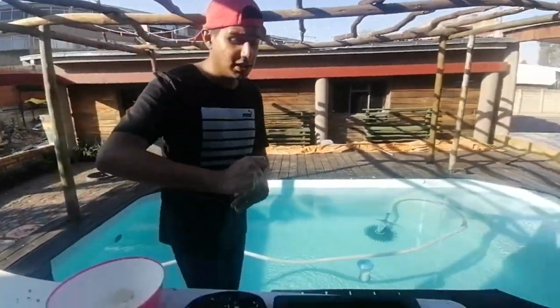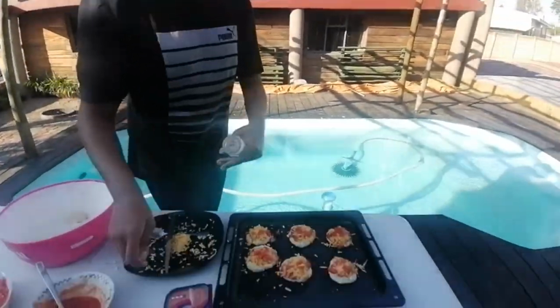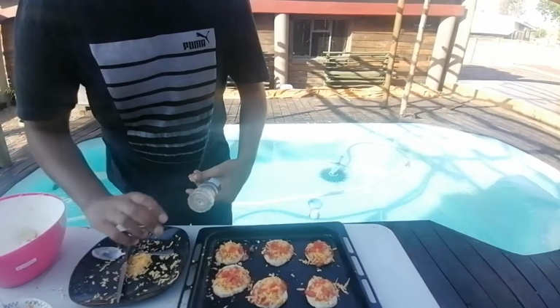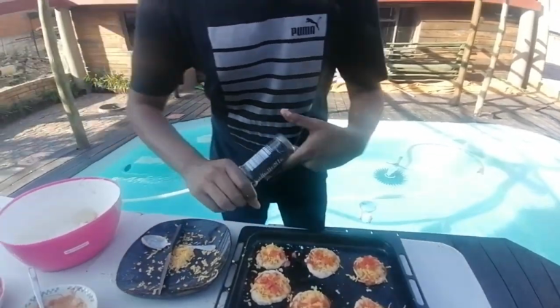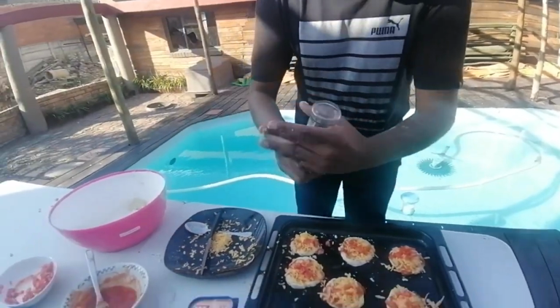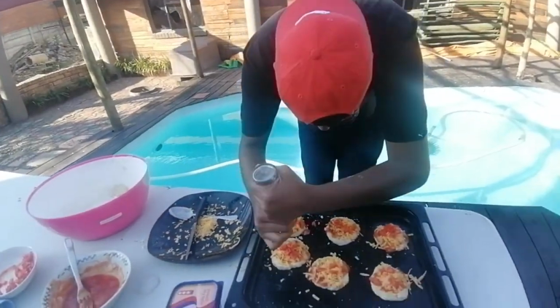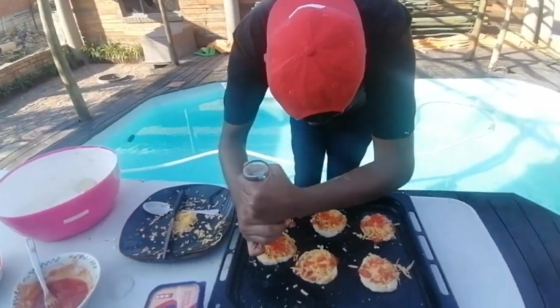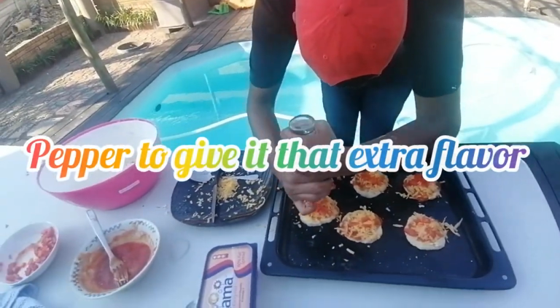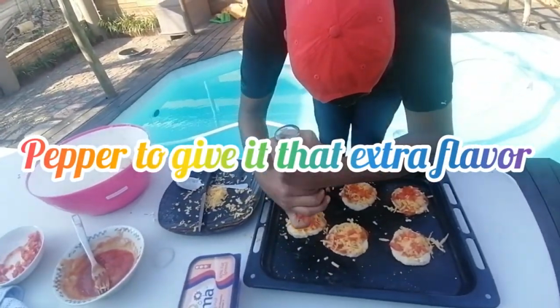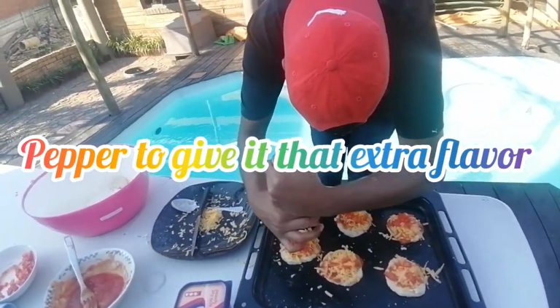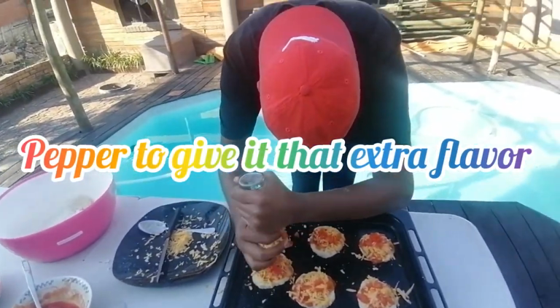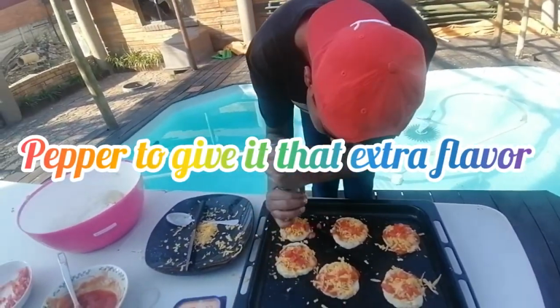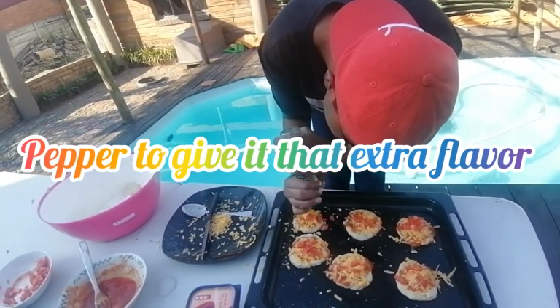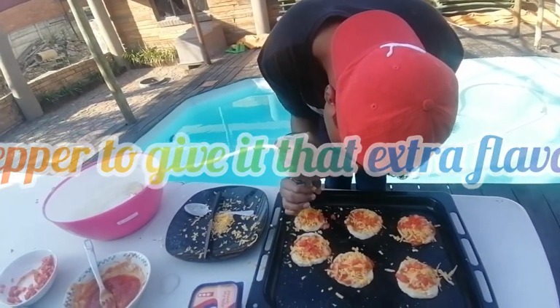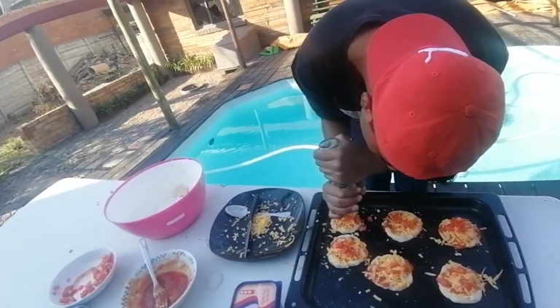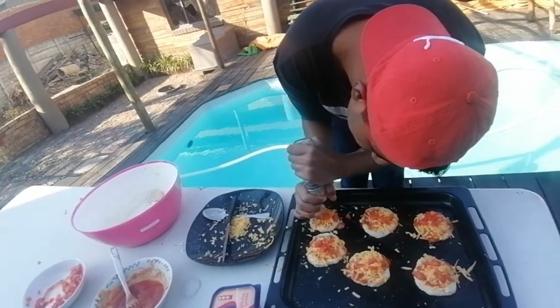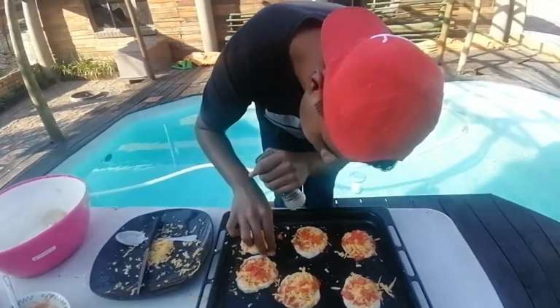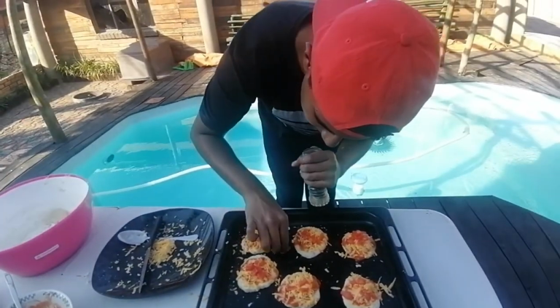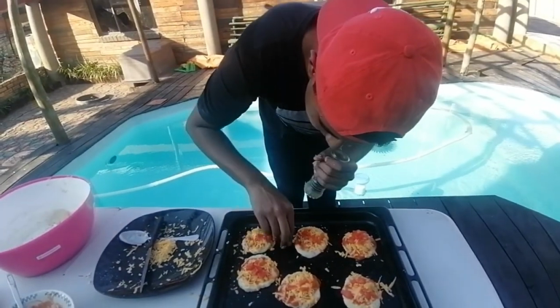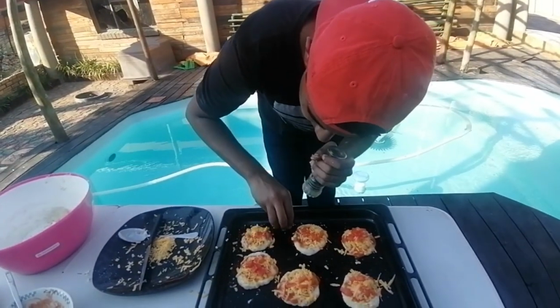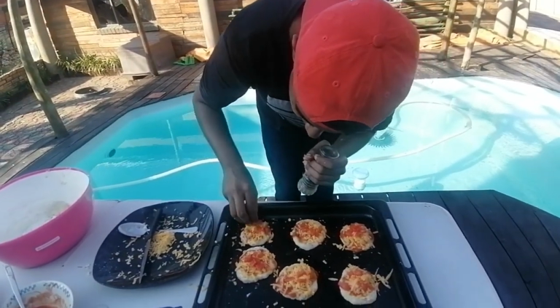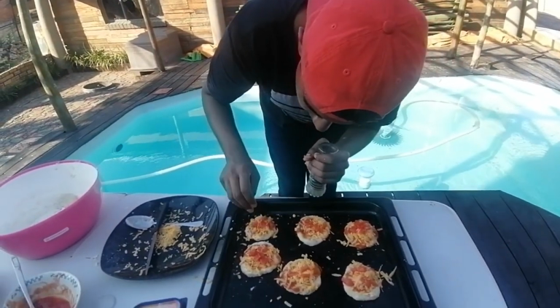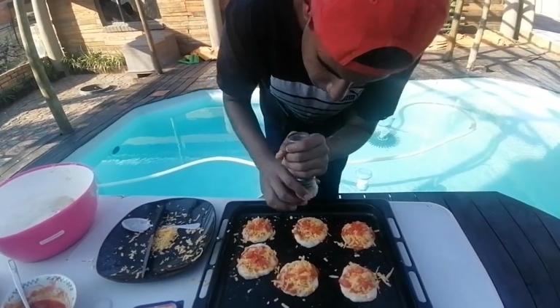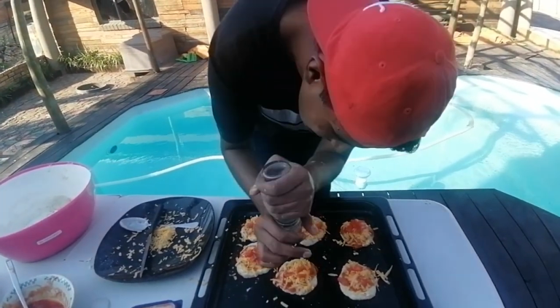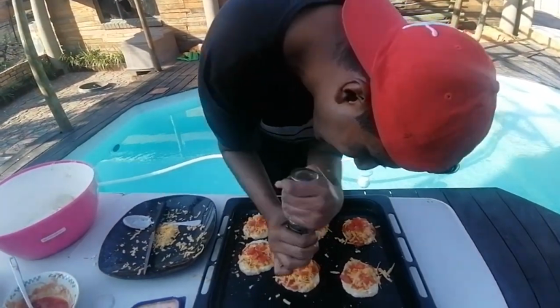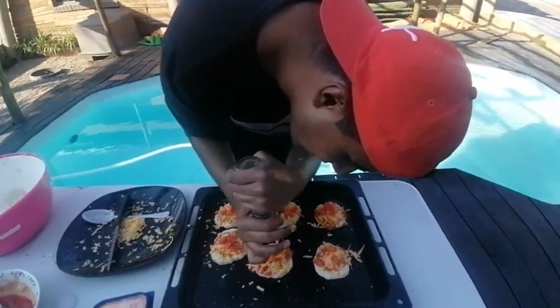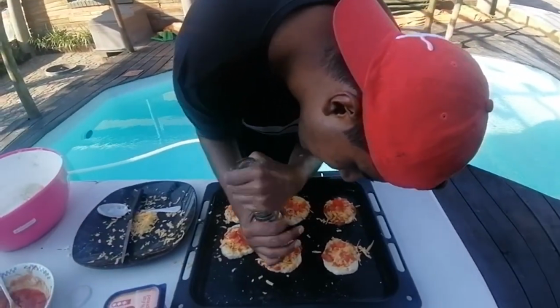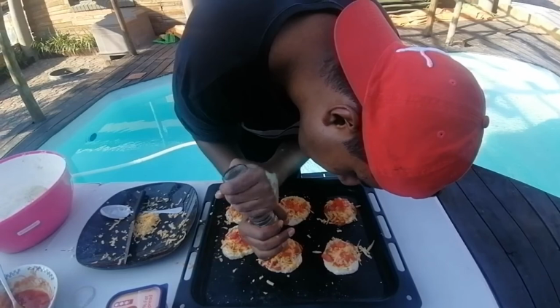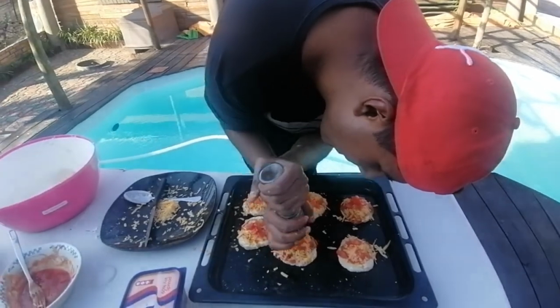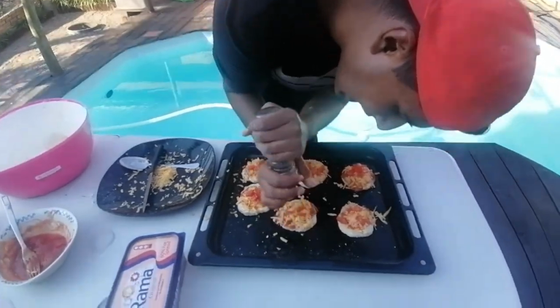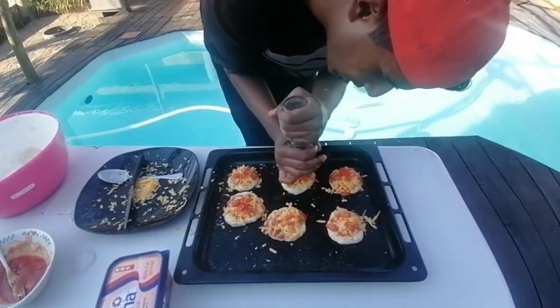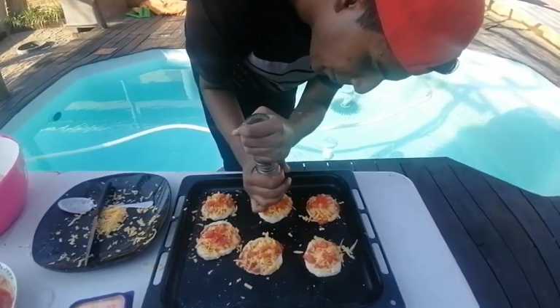Before going to the oven I just need to add some pepper — just a little bit. It adds extra flavor. Look at those beautiful lovely mini pizzas! Pepper is a household staple, and it adds another degree of flavor.